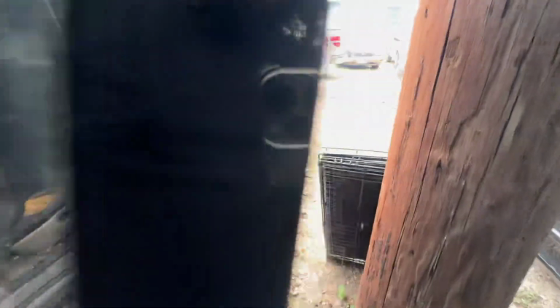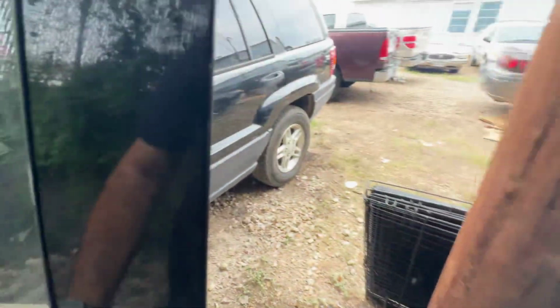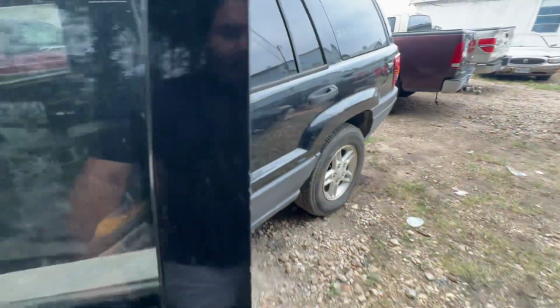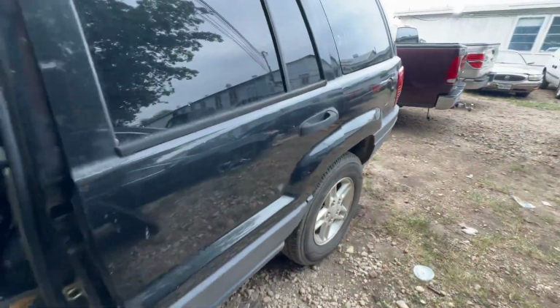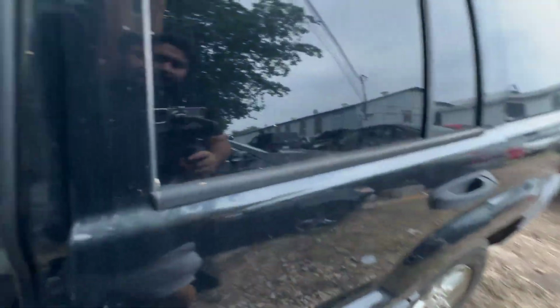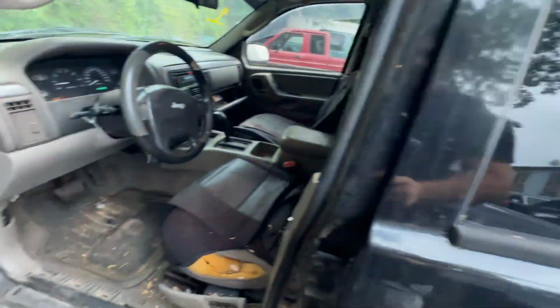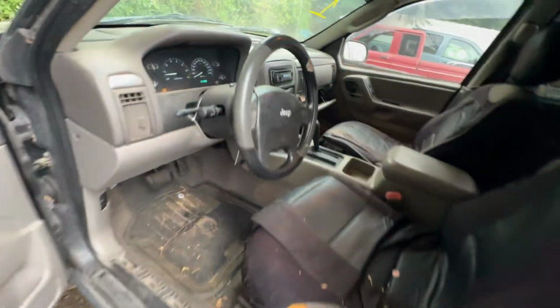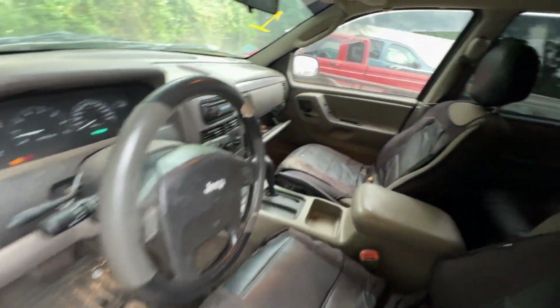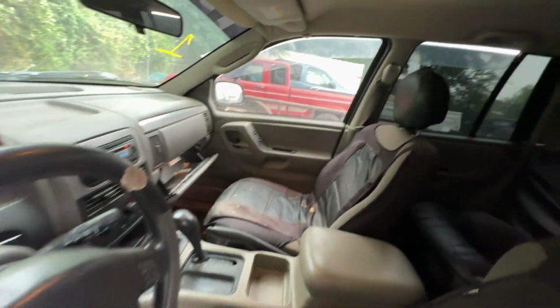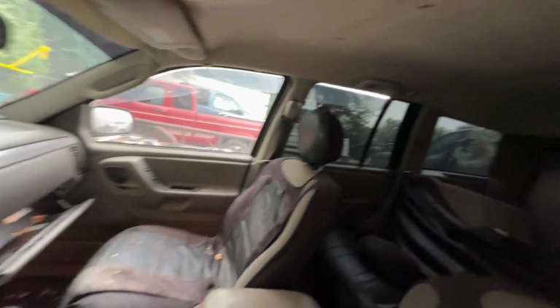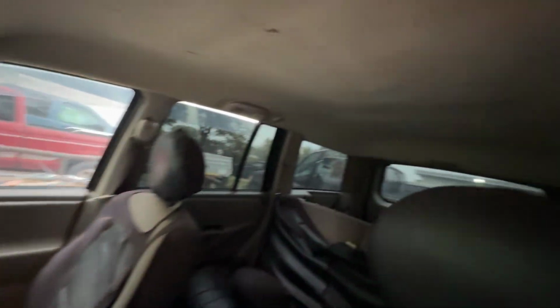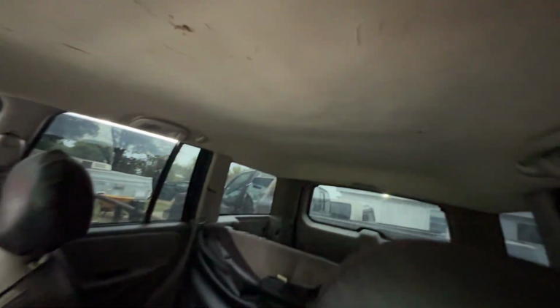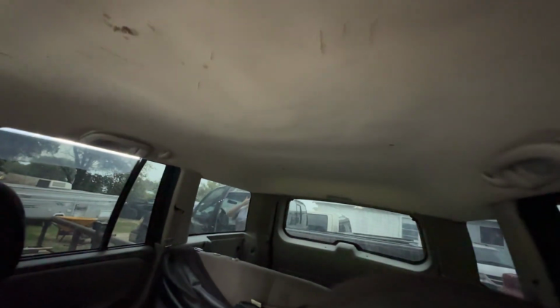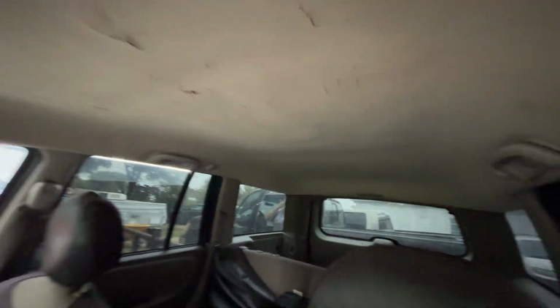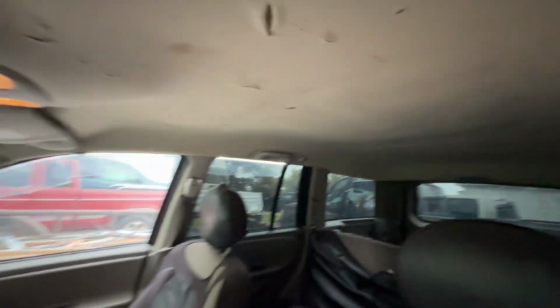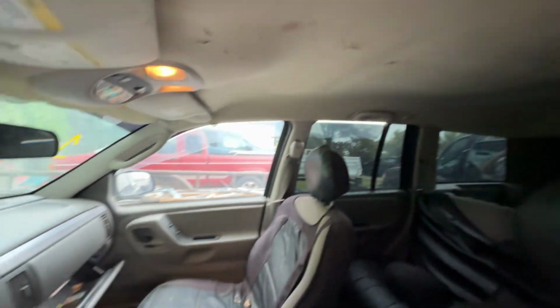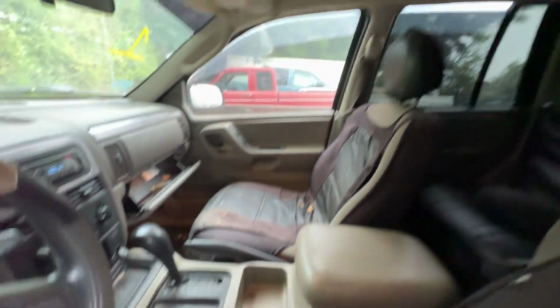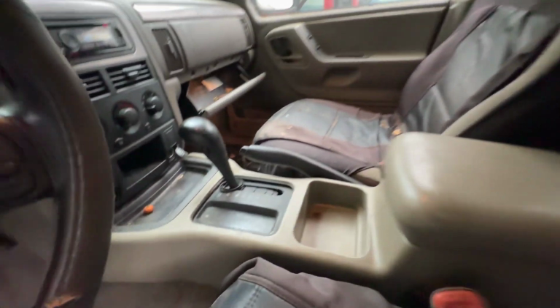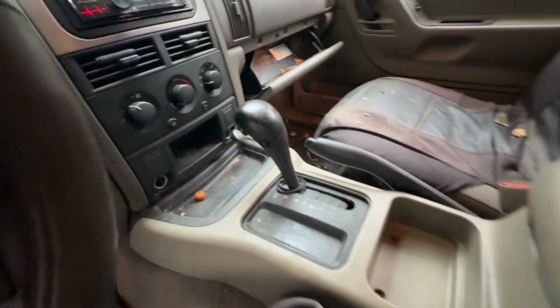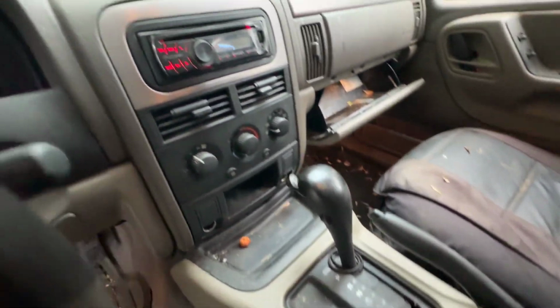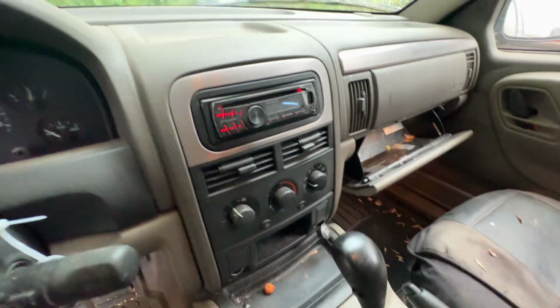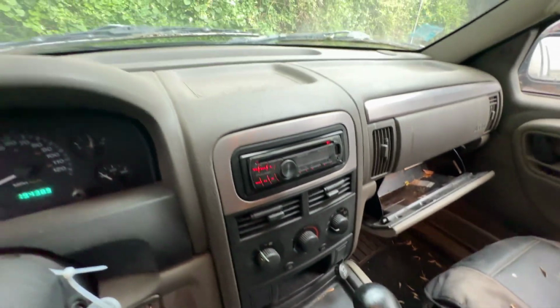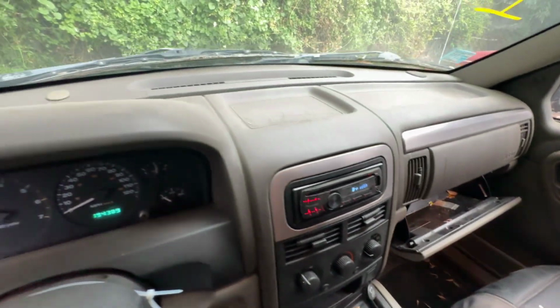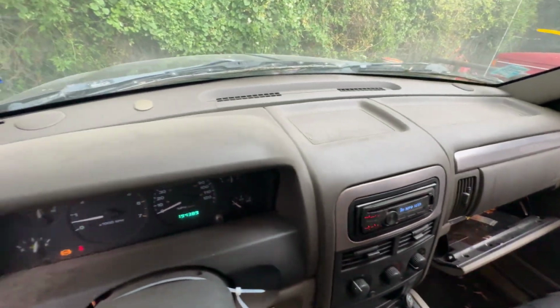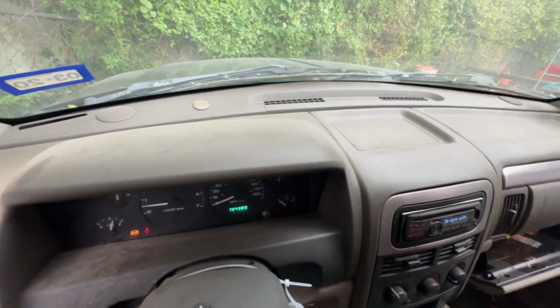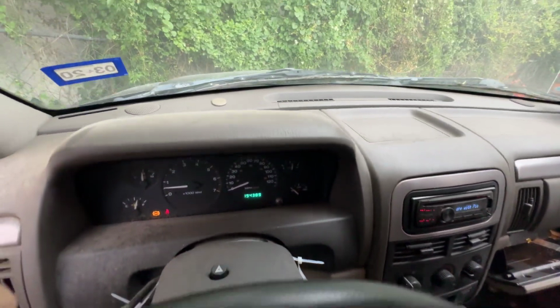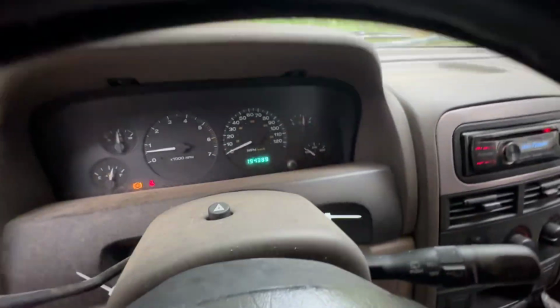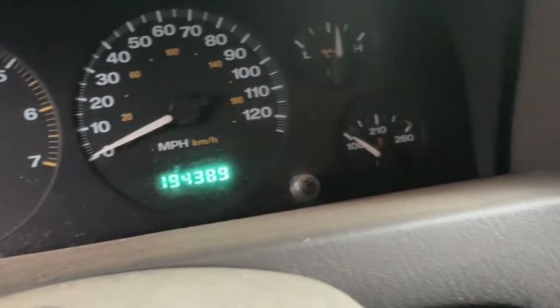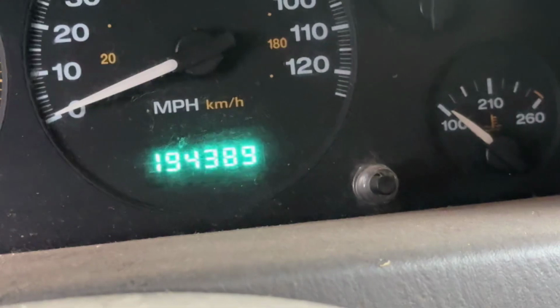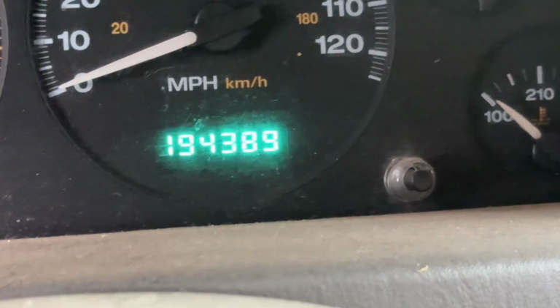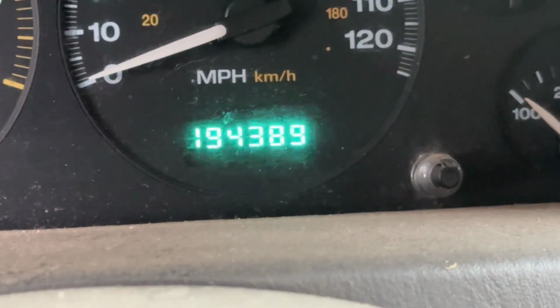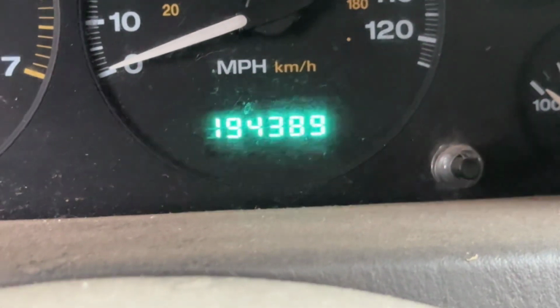On the interior we have gray seats, headliner looks good, automatic transmission, aftermarket radio. The dash is clean. Mileage is 194,389.